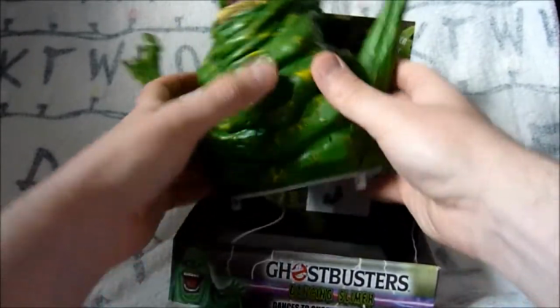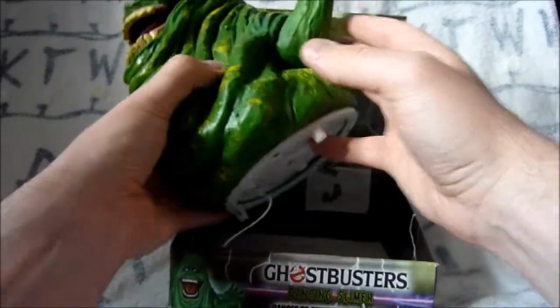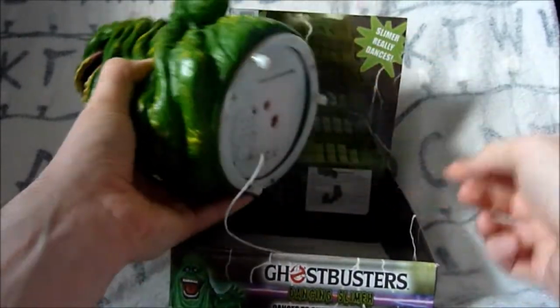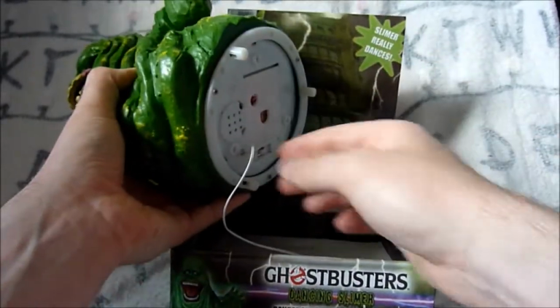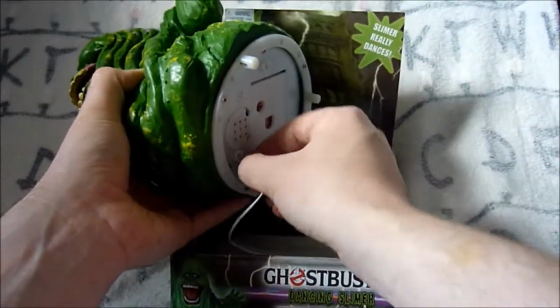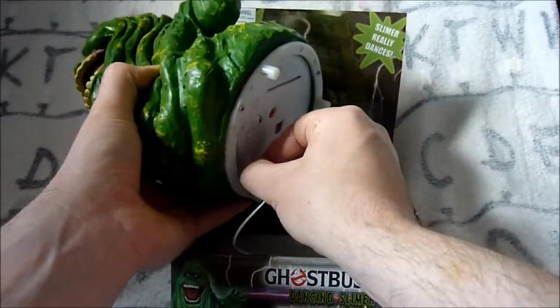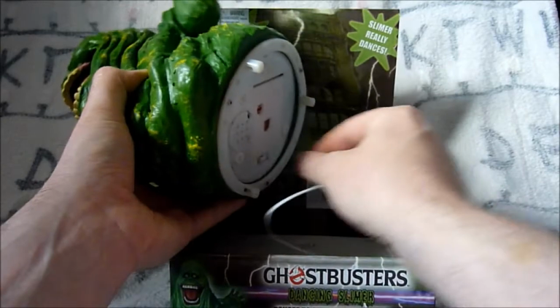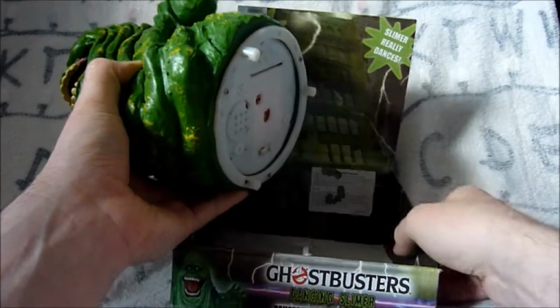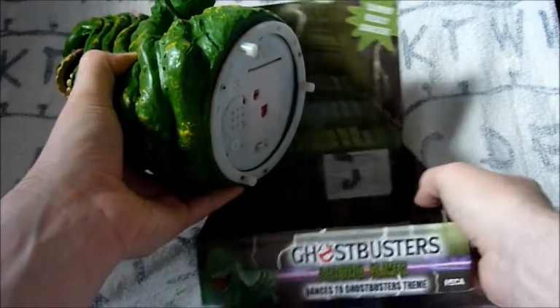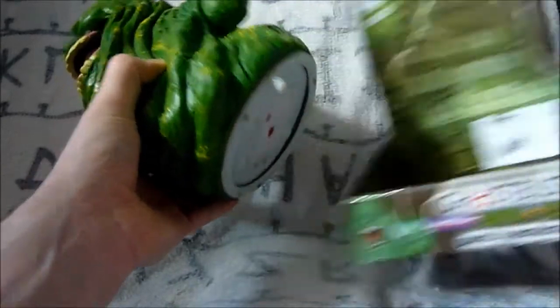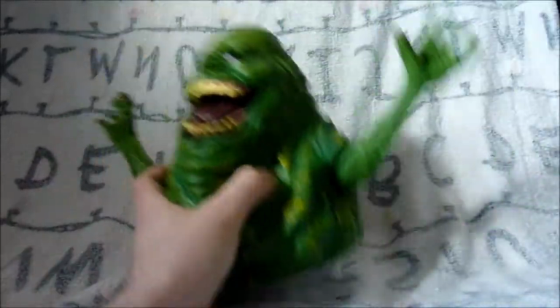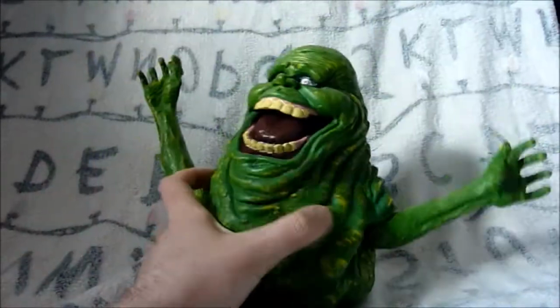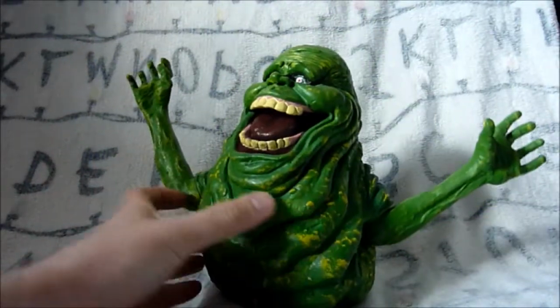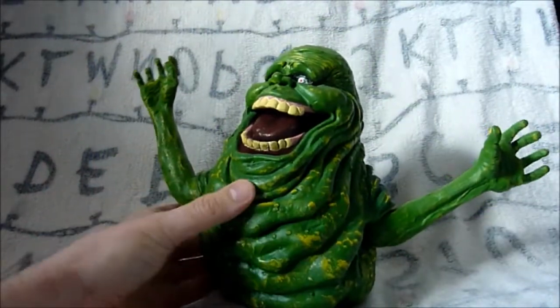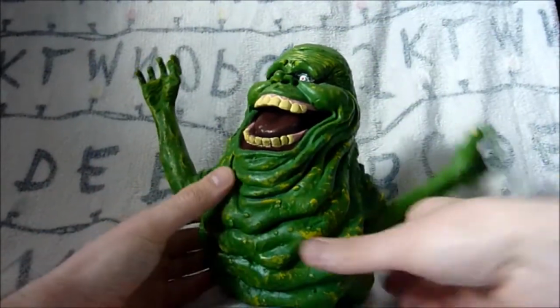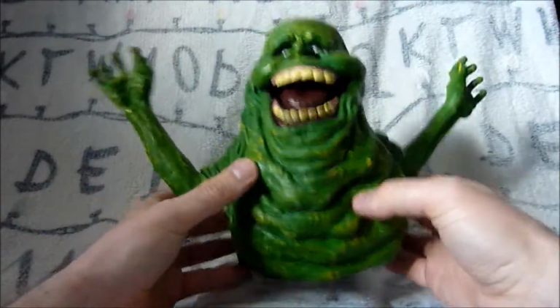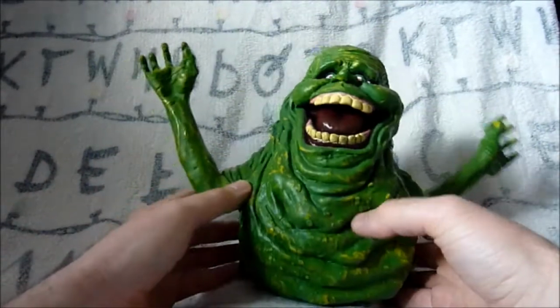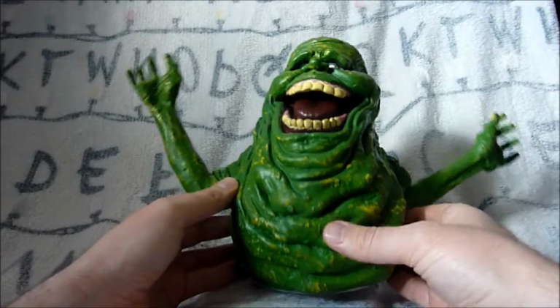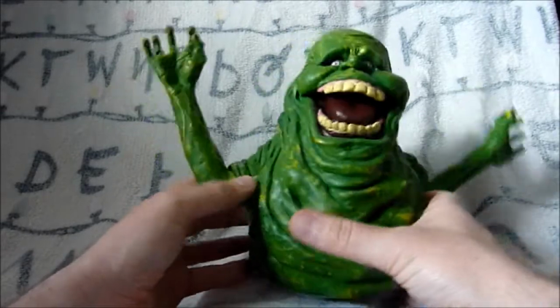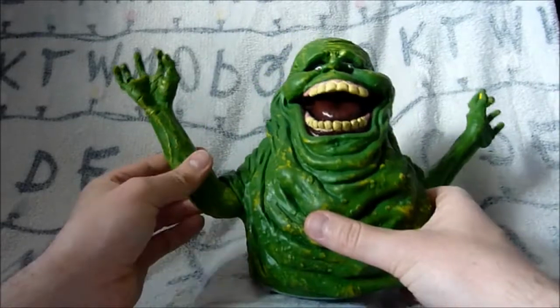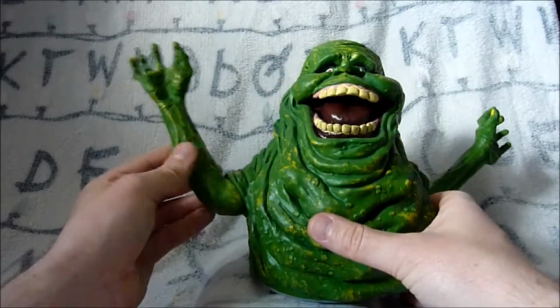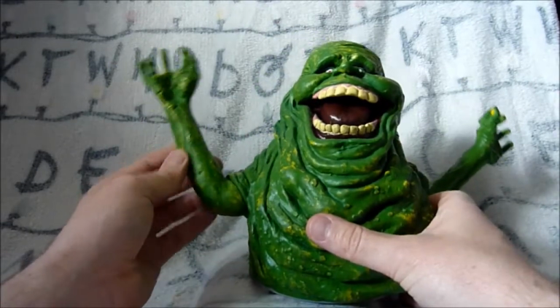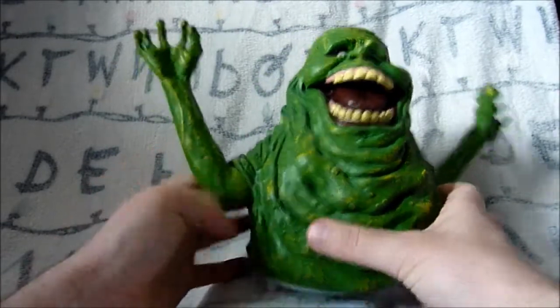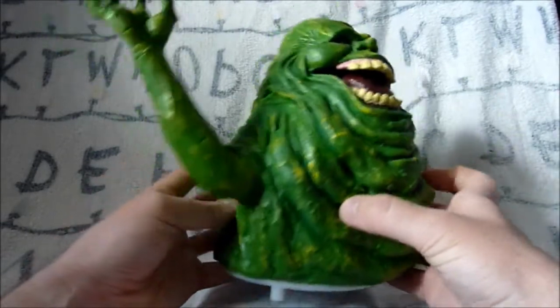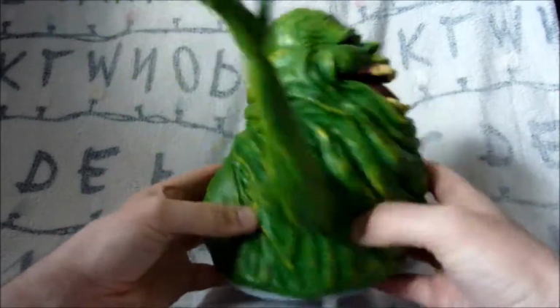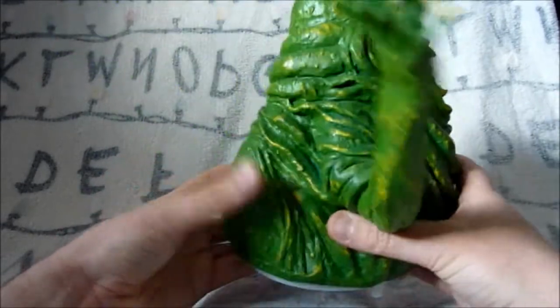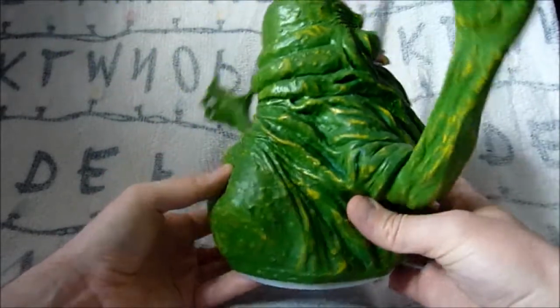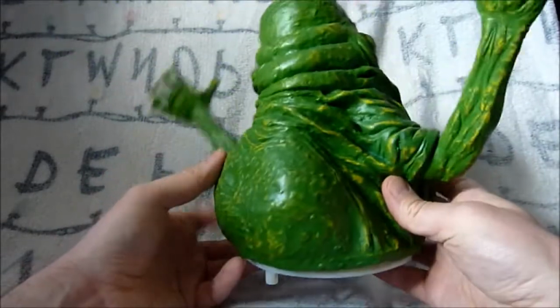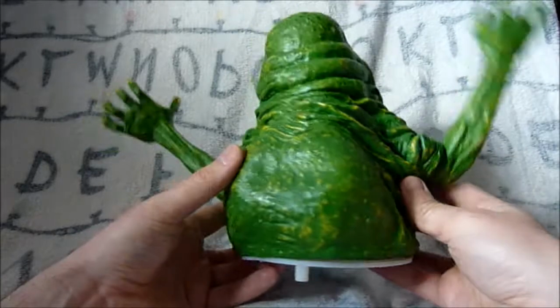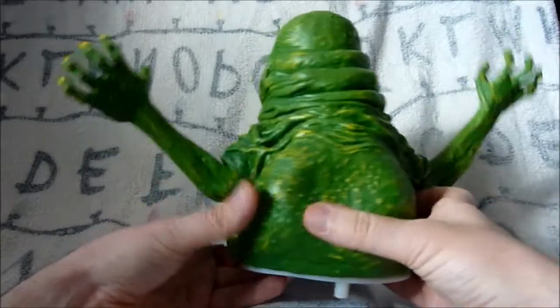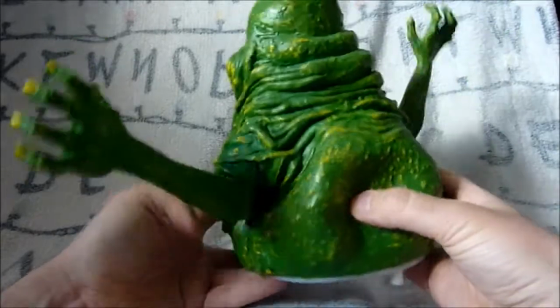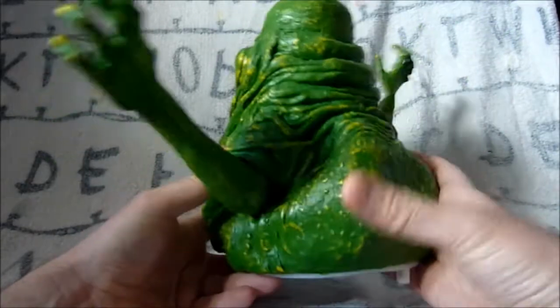You'll see that button just plugs into the bottom of him there. Let's get rid of the box for the moment and take a look at Slimer himself. He's made of a rubbery latex material - let's take a look at him all the way around.